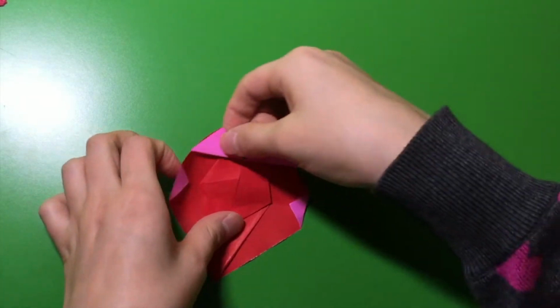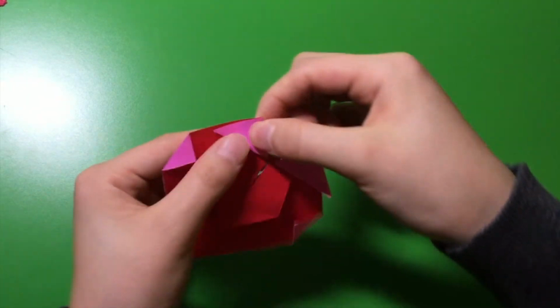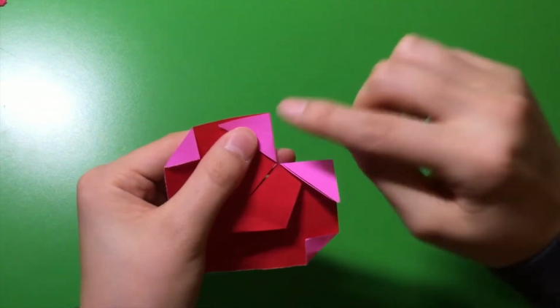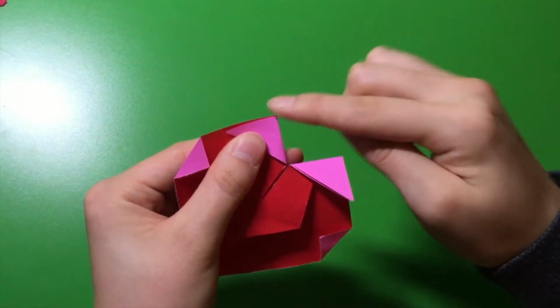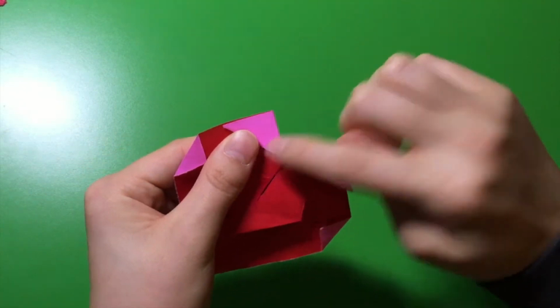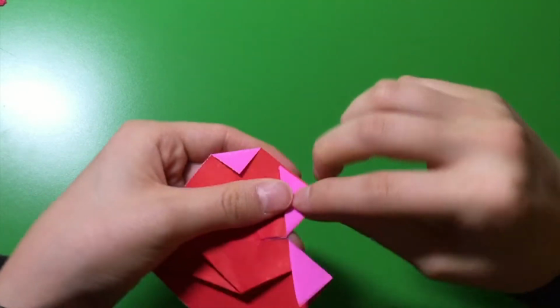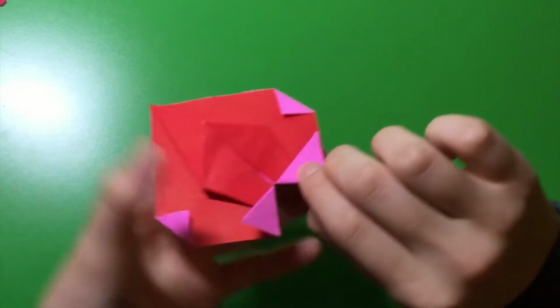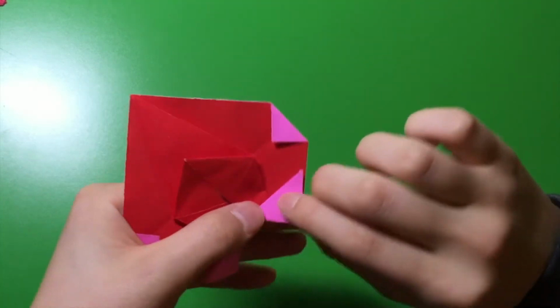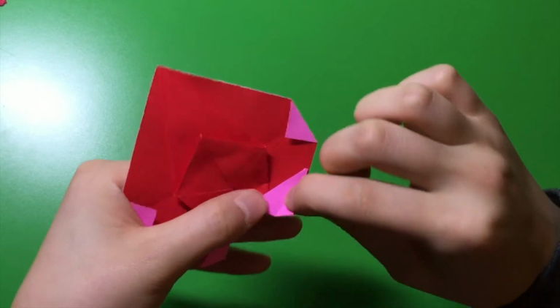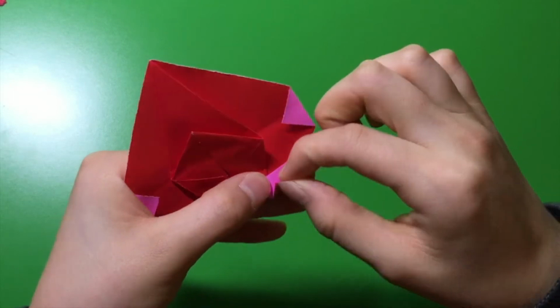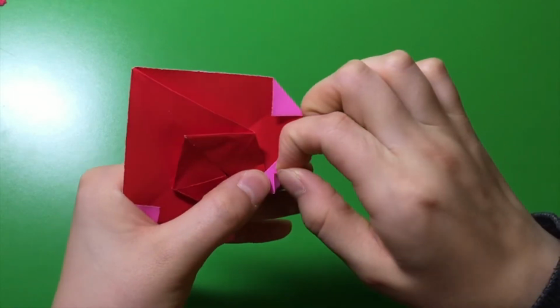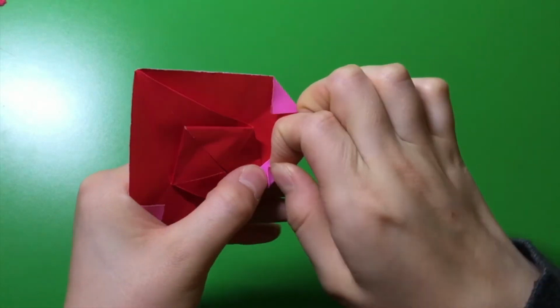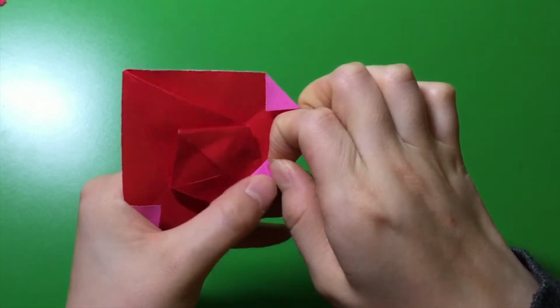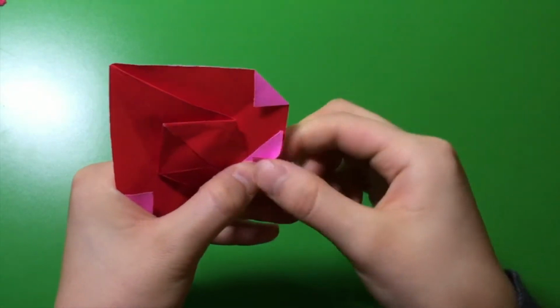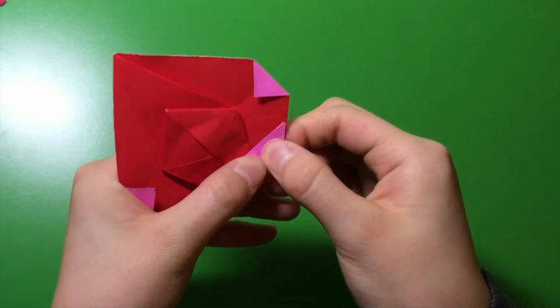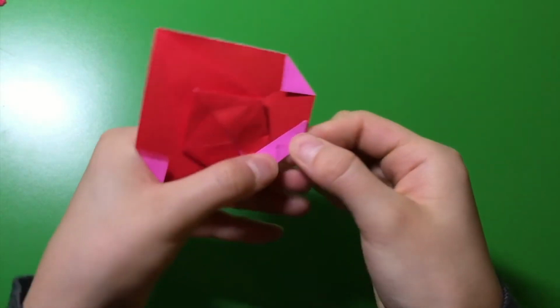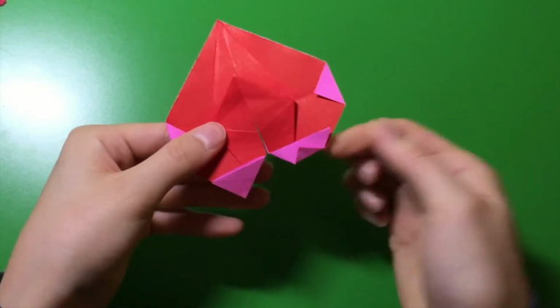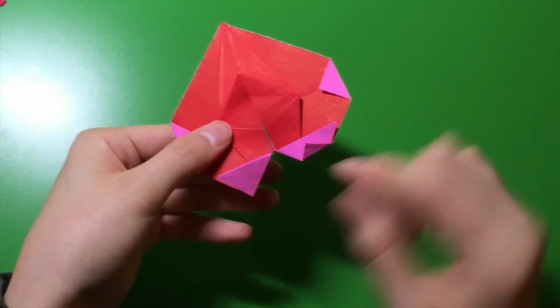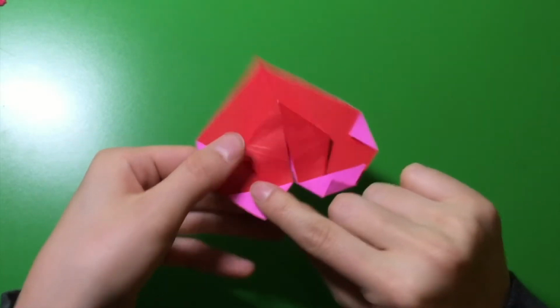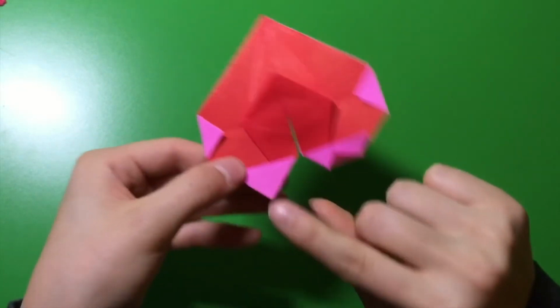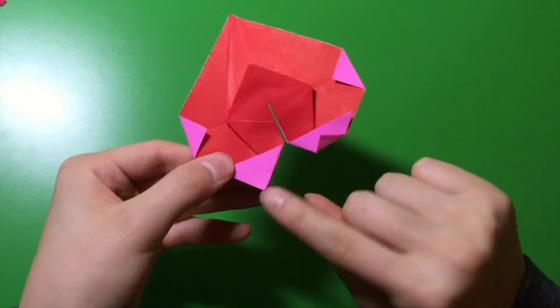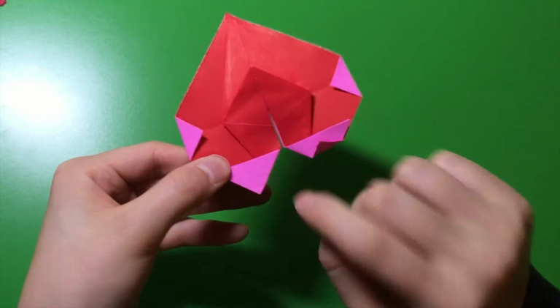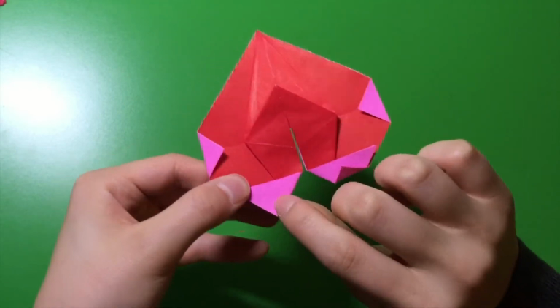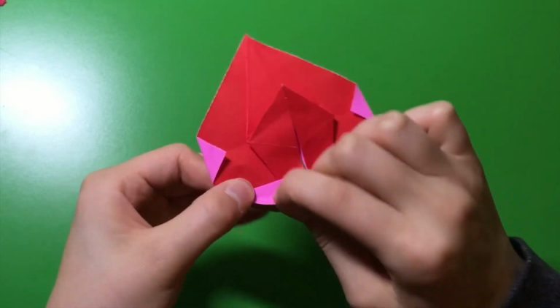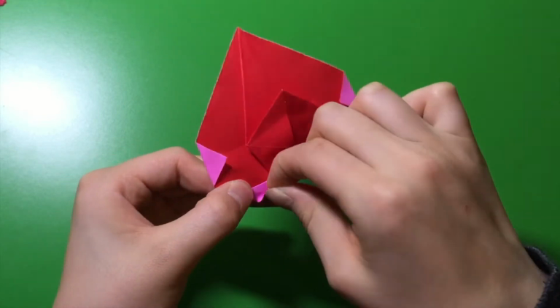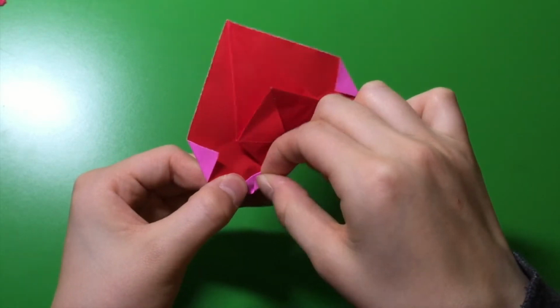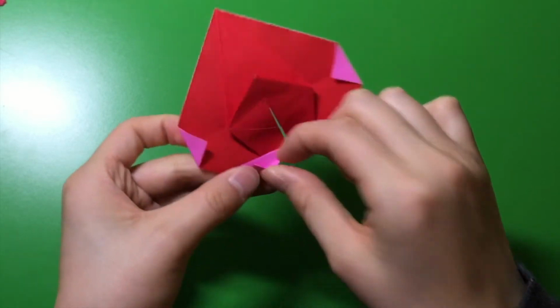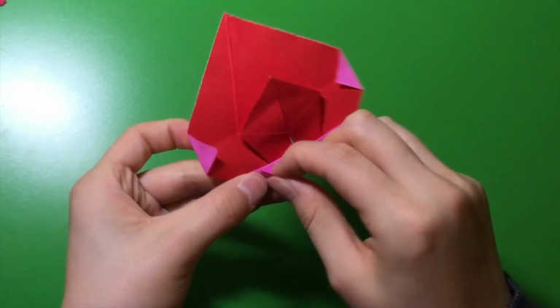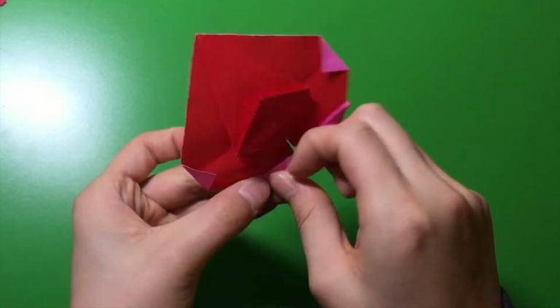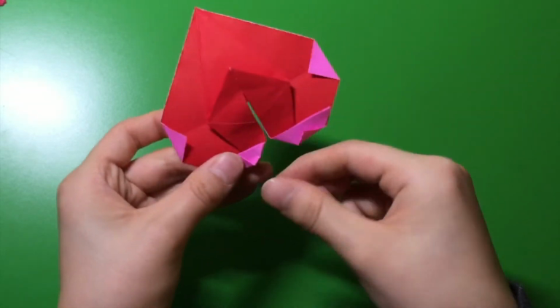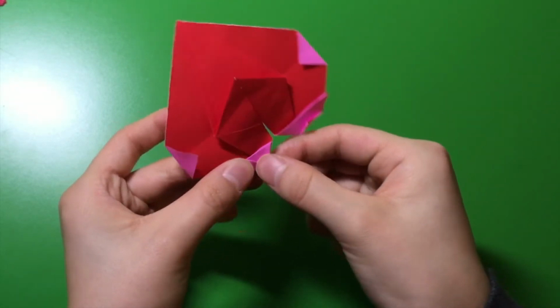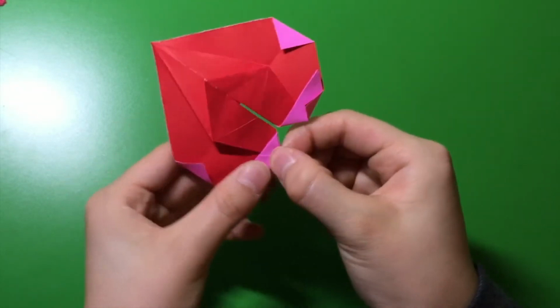Now, from here, you're going to fold this one down to the middle, just down that way. Get this top part and fold it in to the middle. There you go.